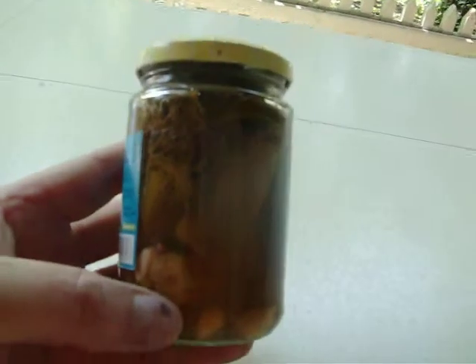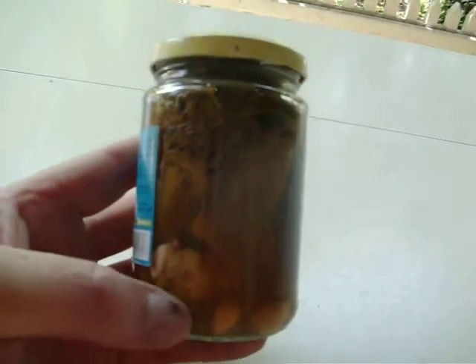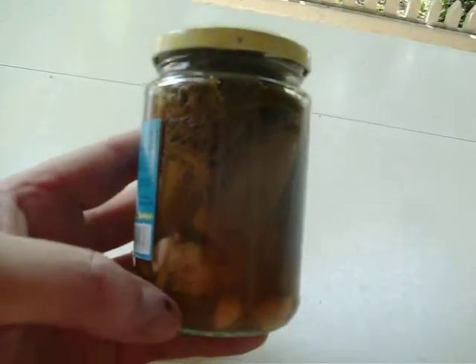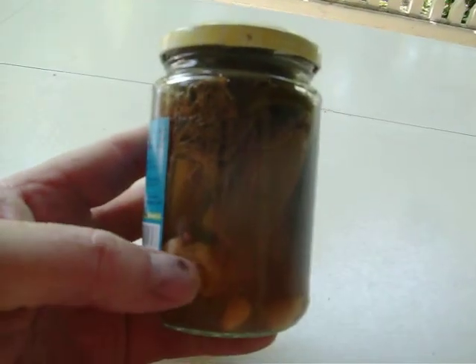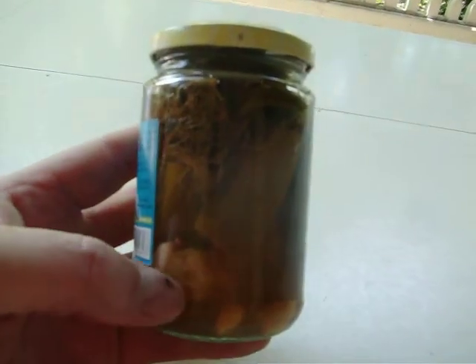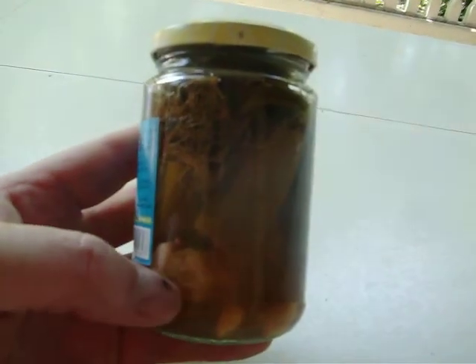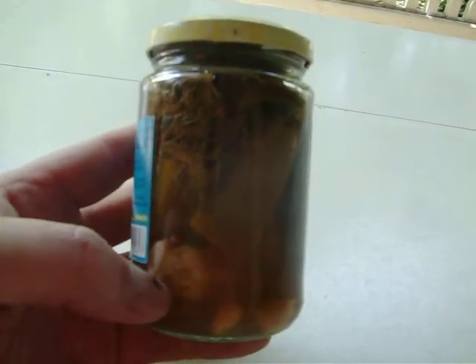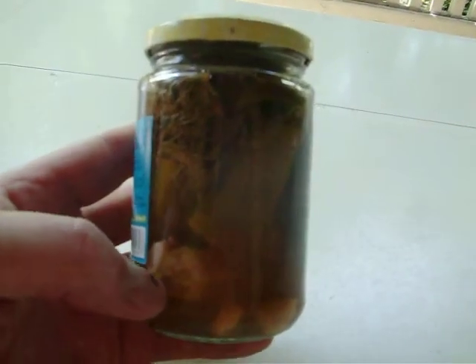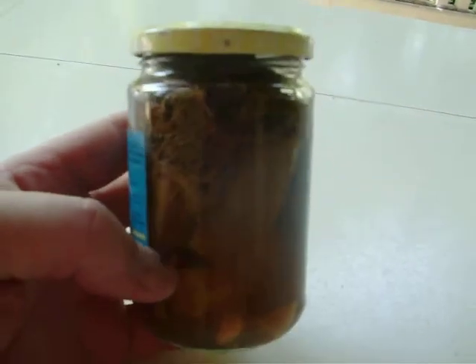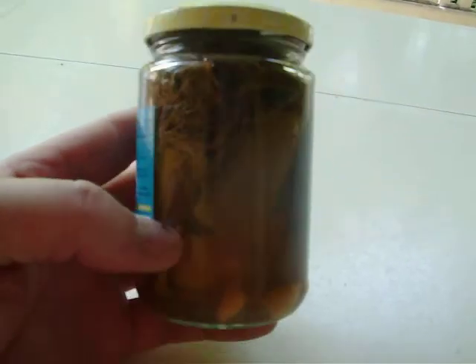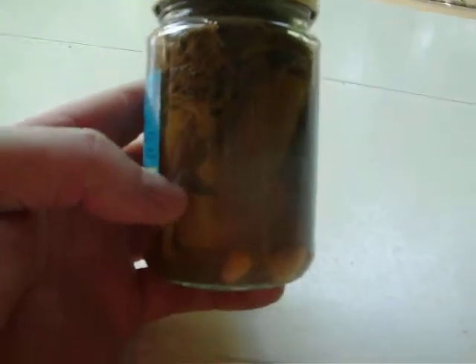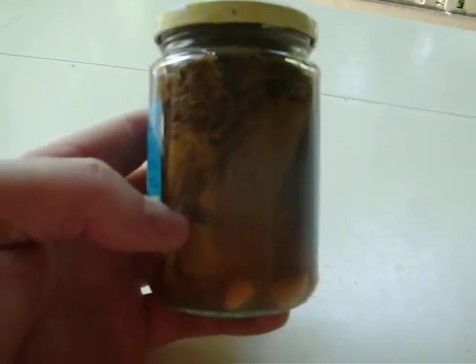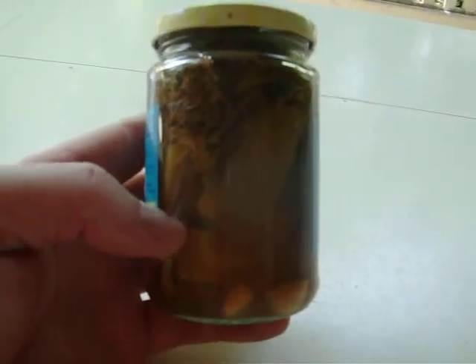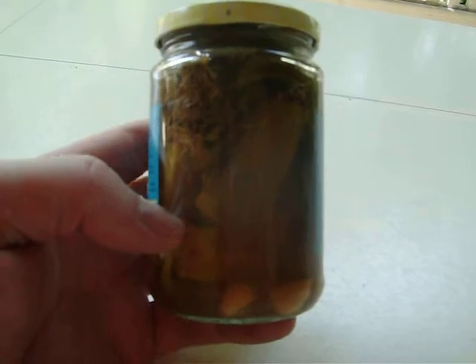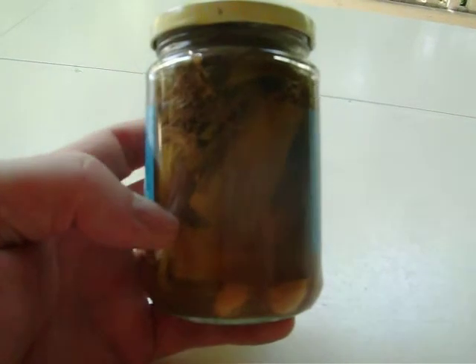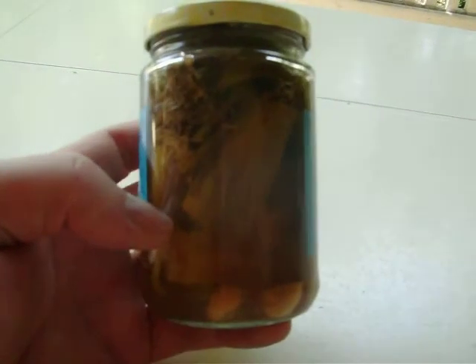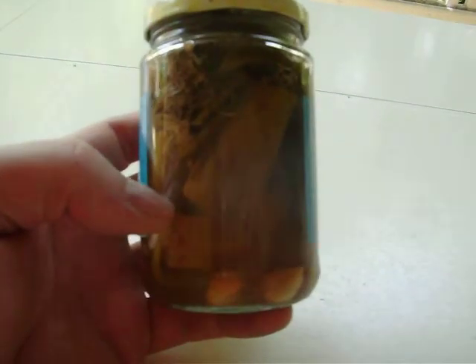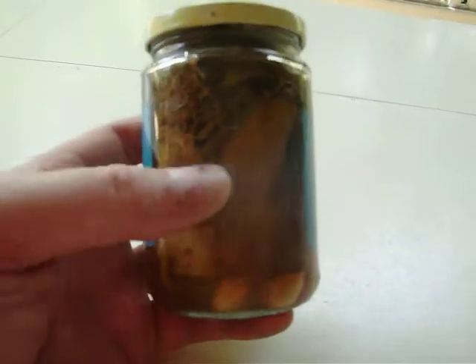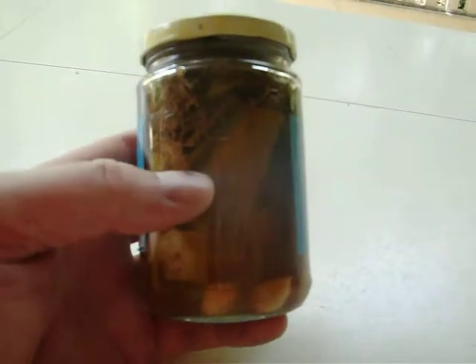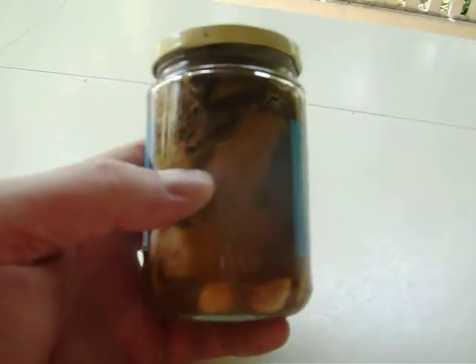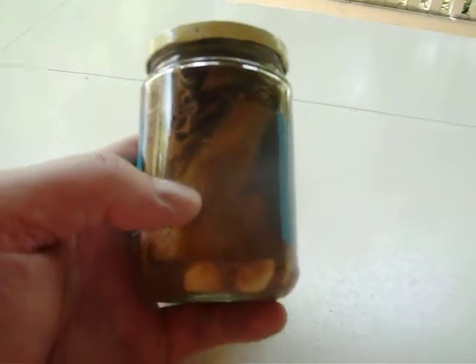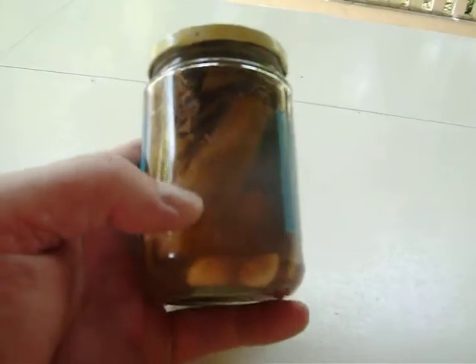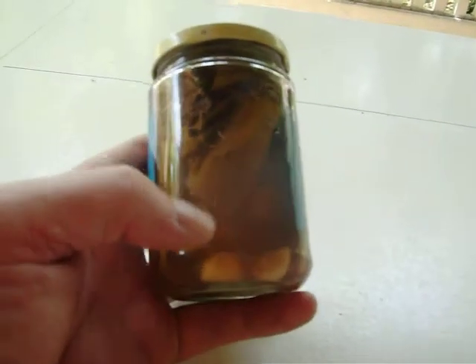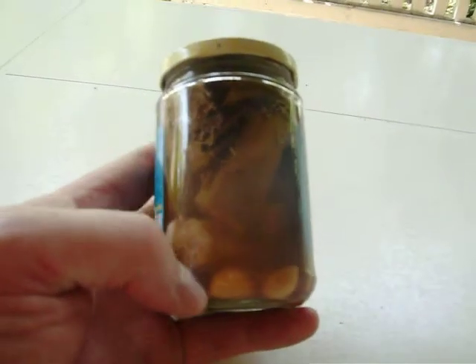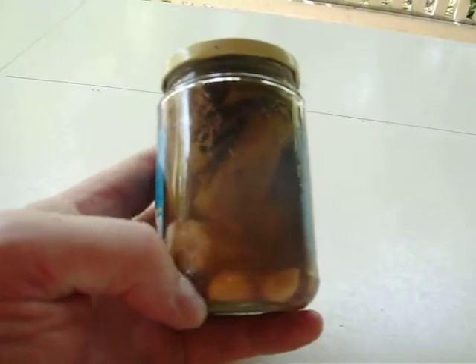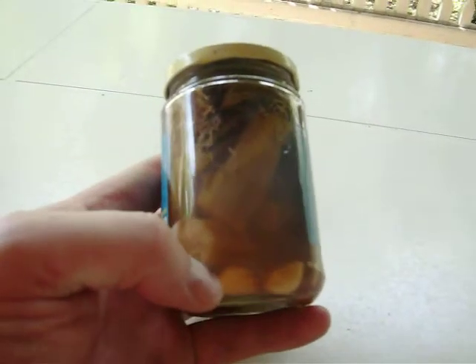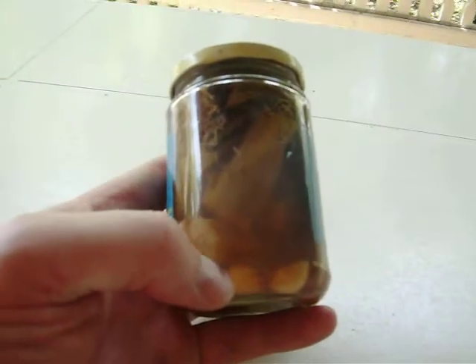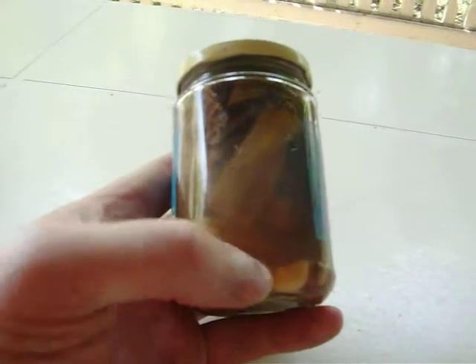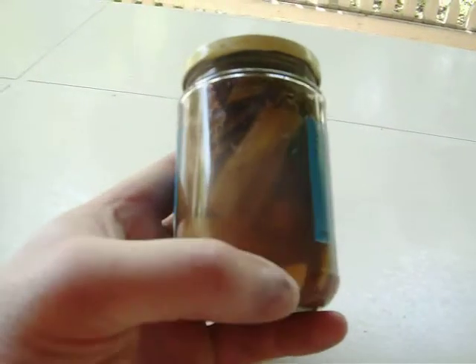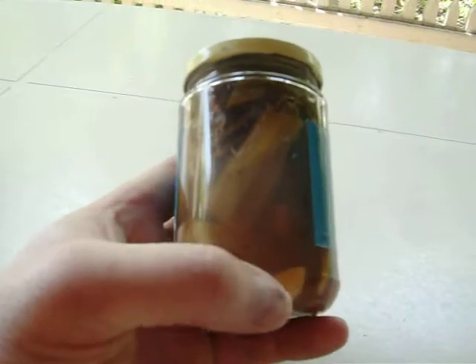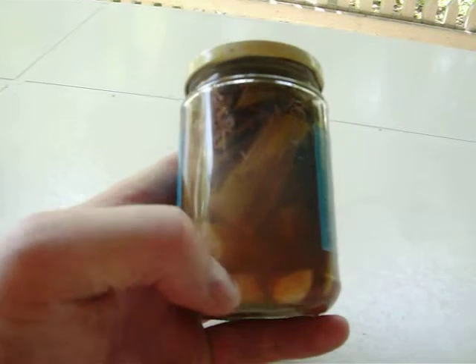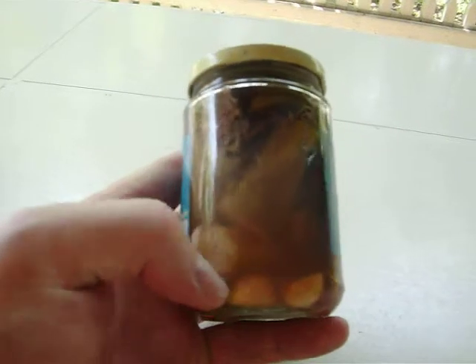Once you pack your okra in, what I do is I put a hot pepper down in the middle of it. I put some garlic cloves down in it — you can see a couple of them right there.